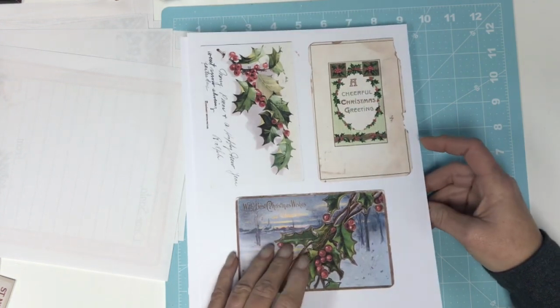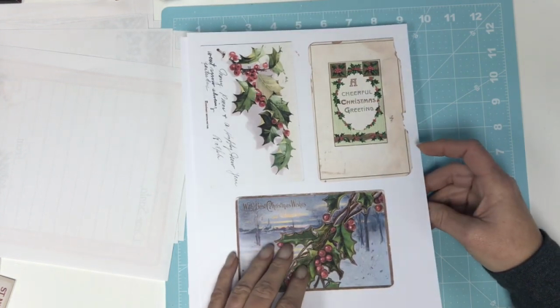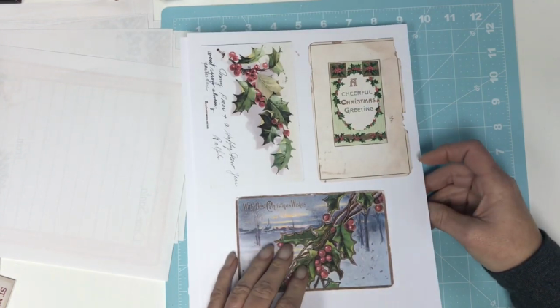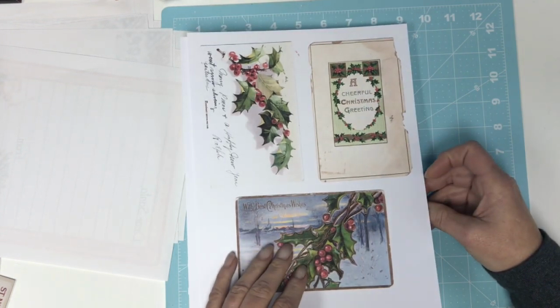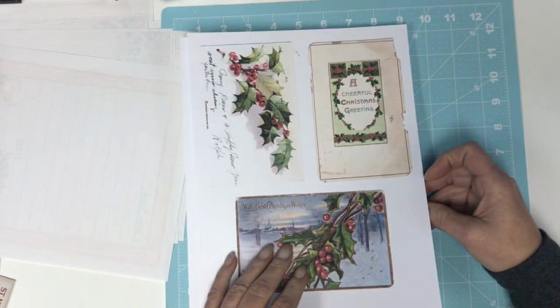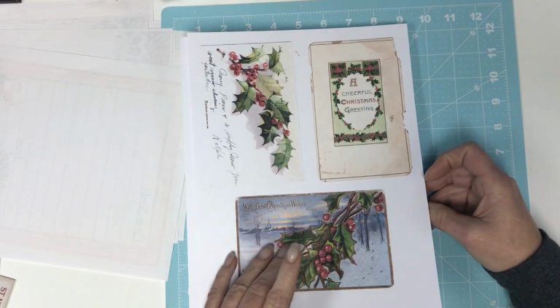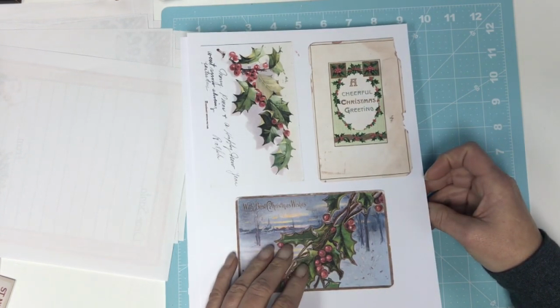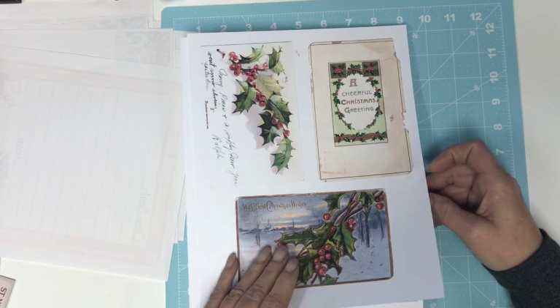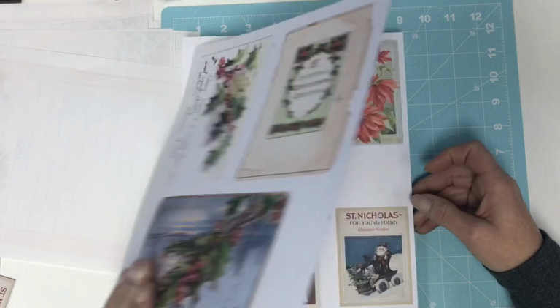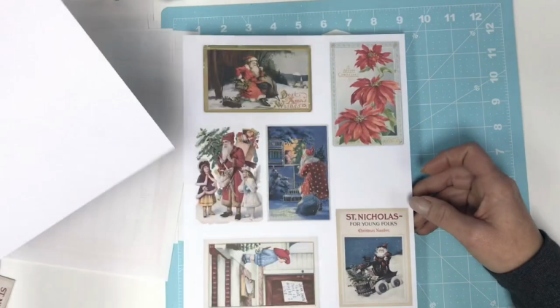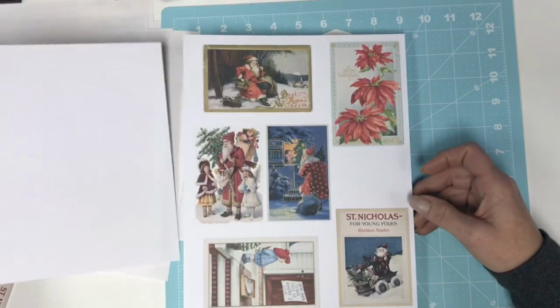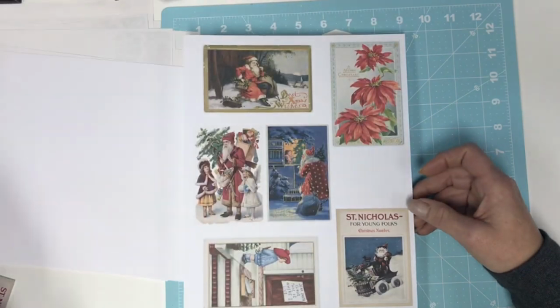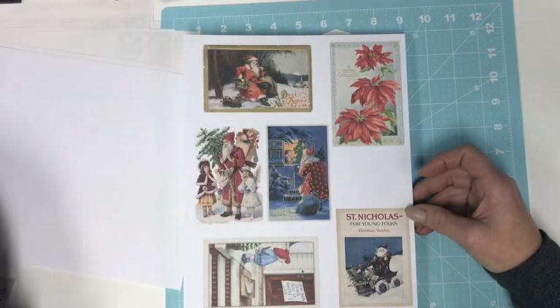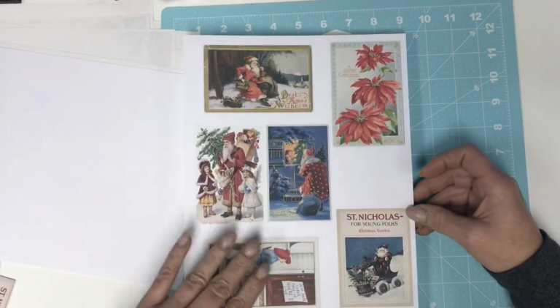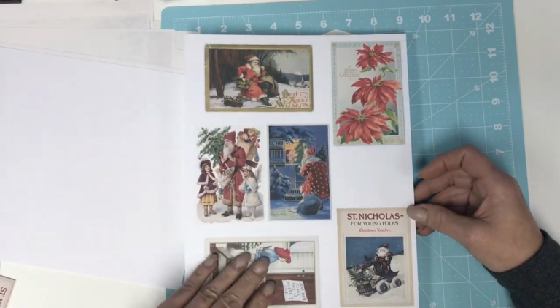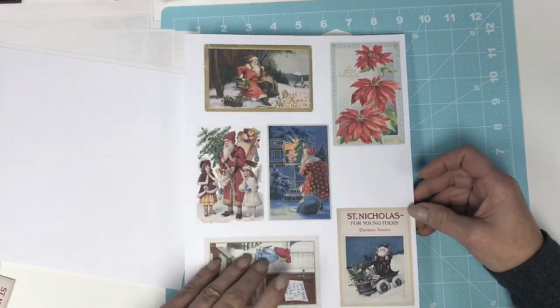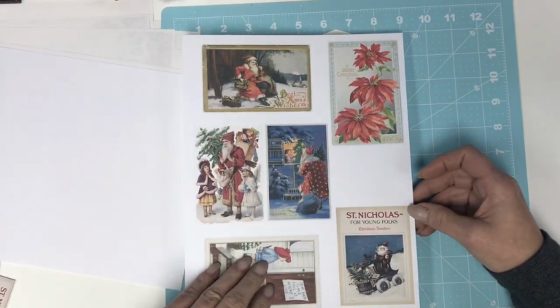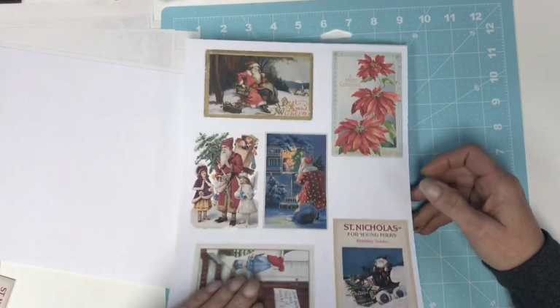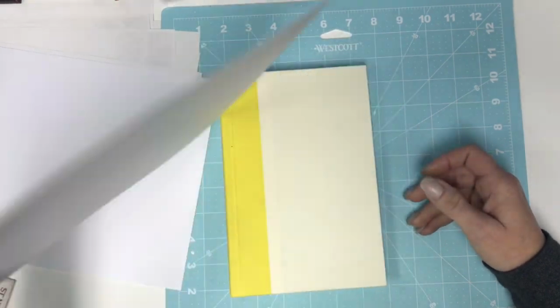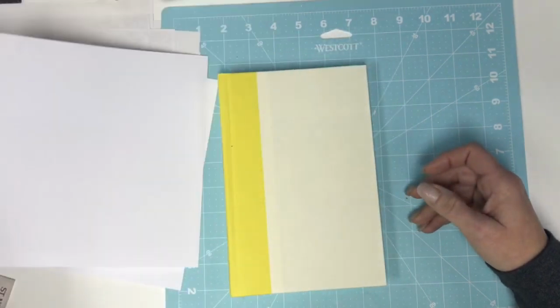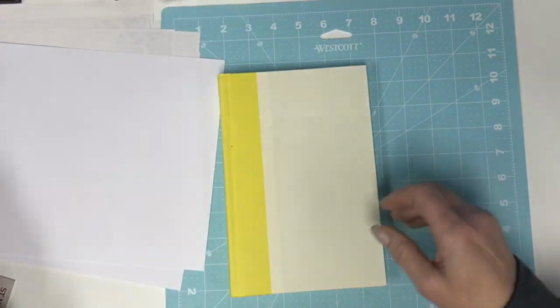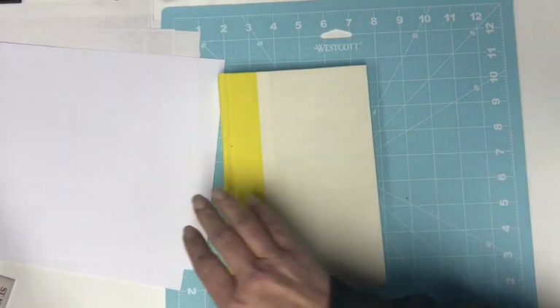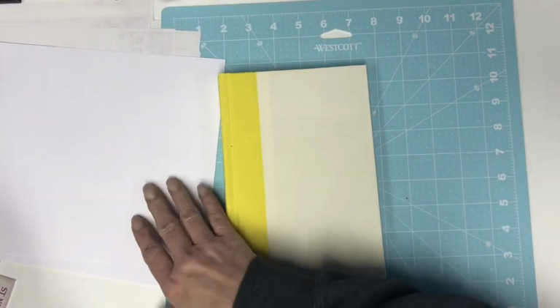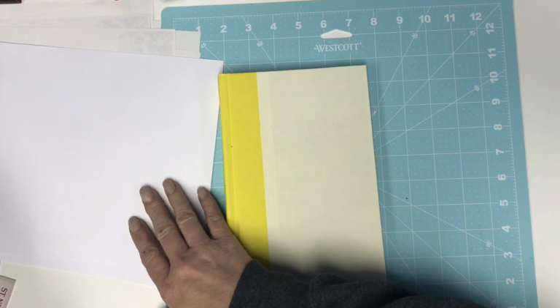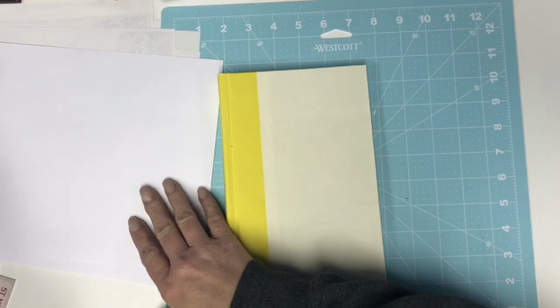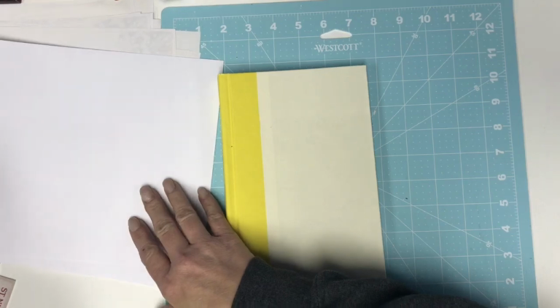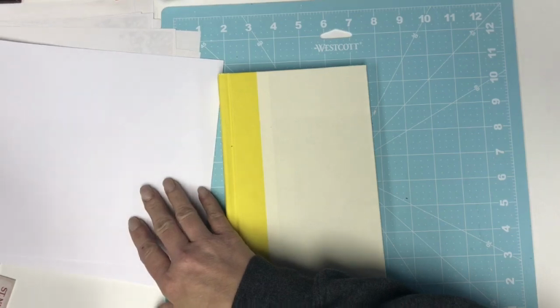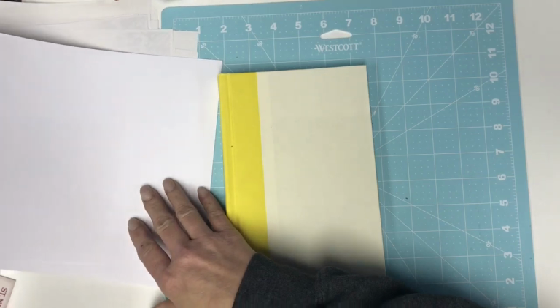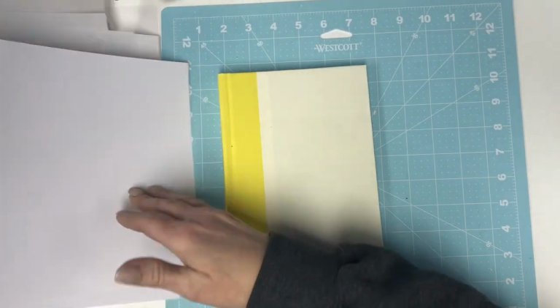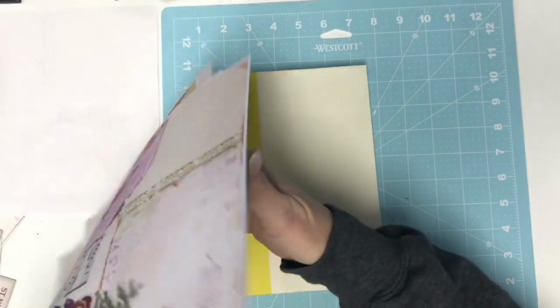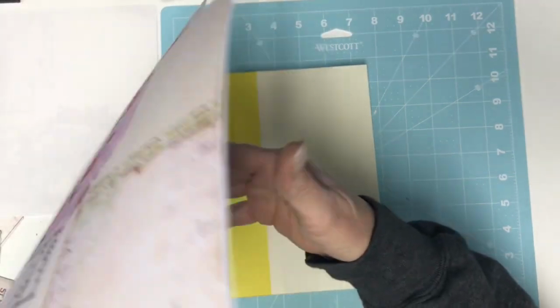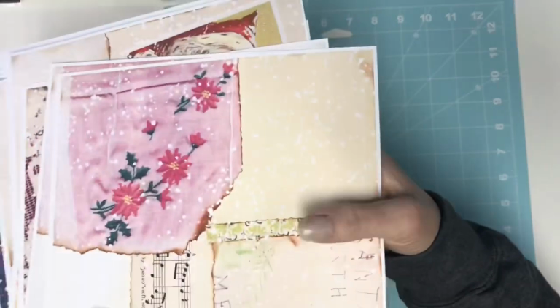These are the embellishment pieces, the cards — the Christmas cards that come in the kit. This stuff is printed on white cardstock and I have not backed them. That's what you kind of saw me take off a minute ago — the ones that I've already printed.